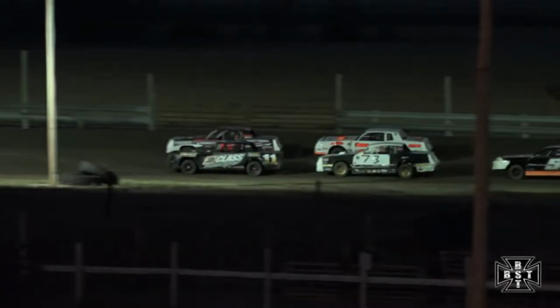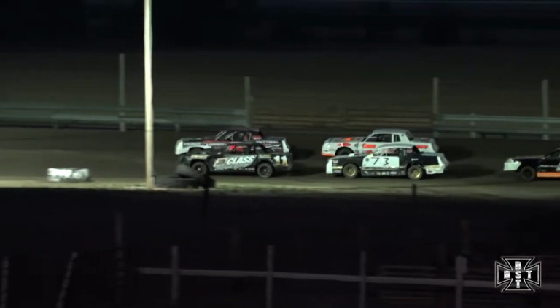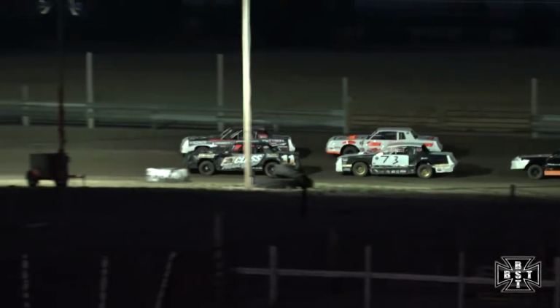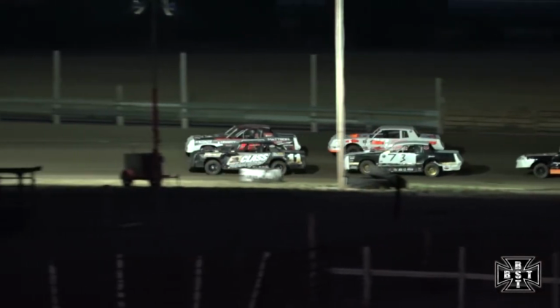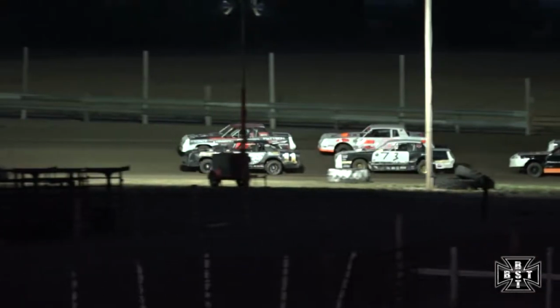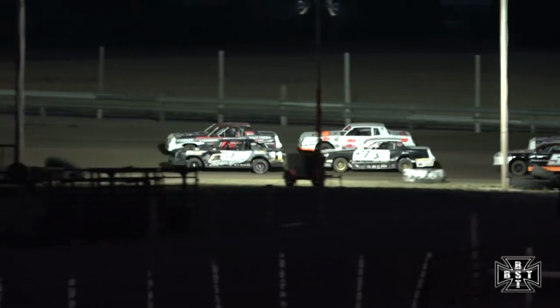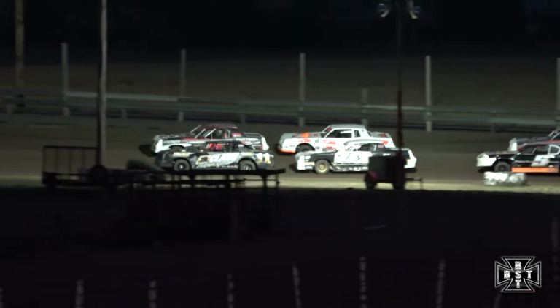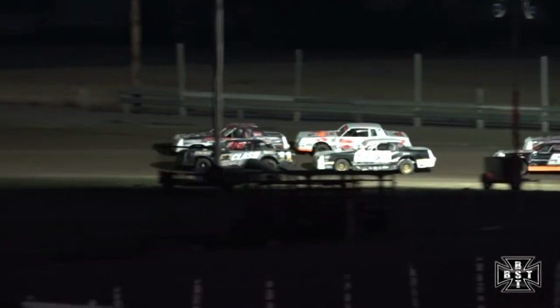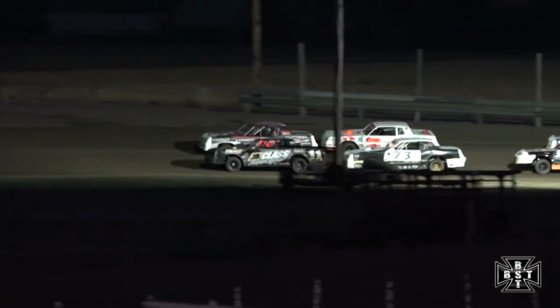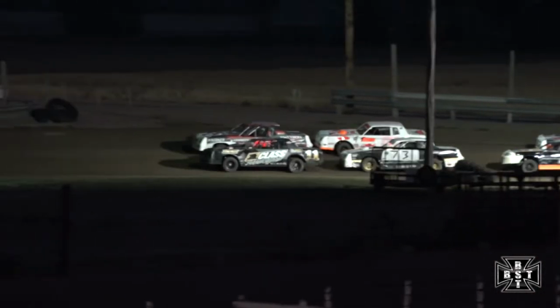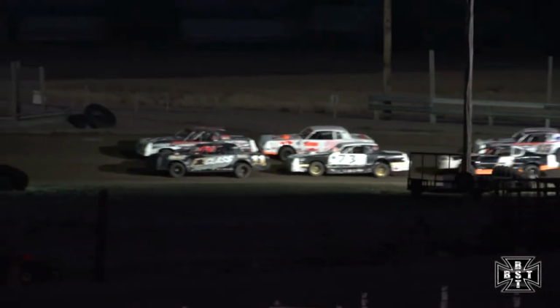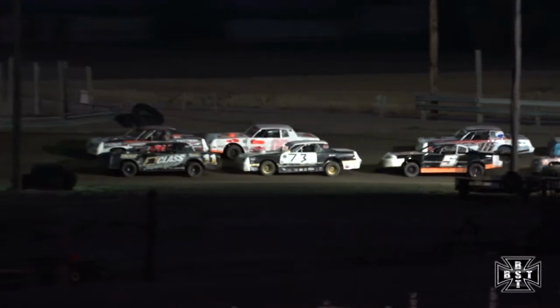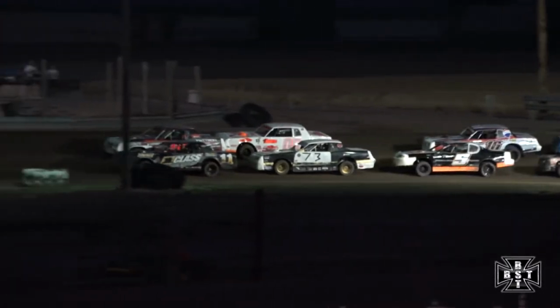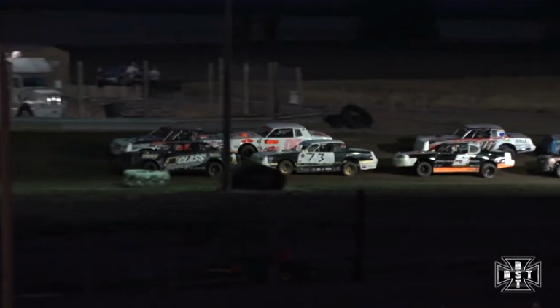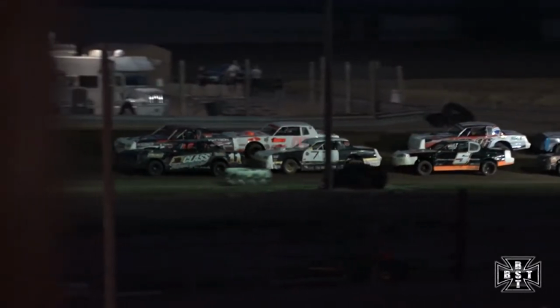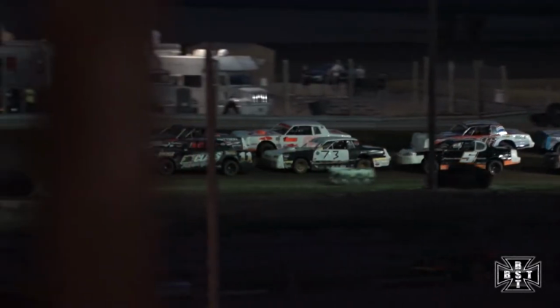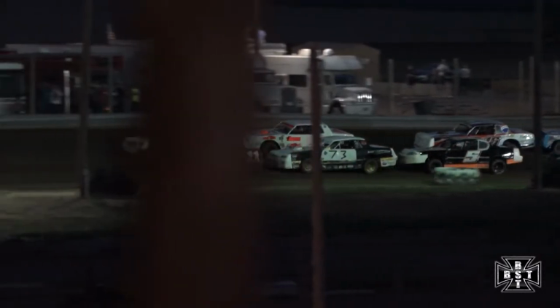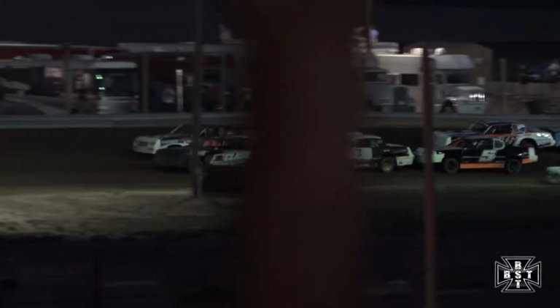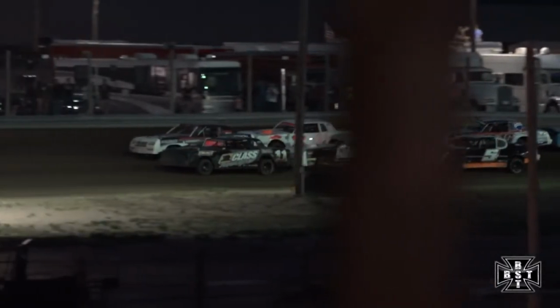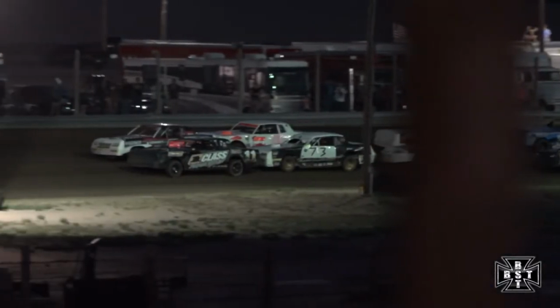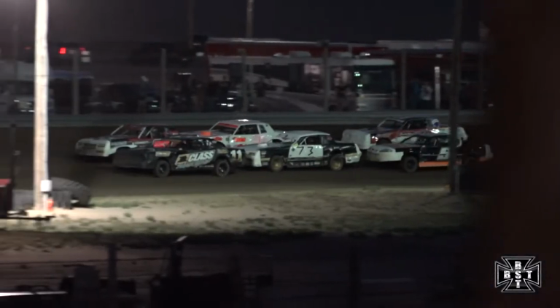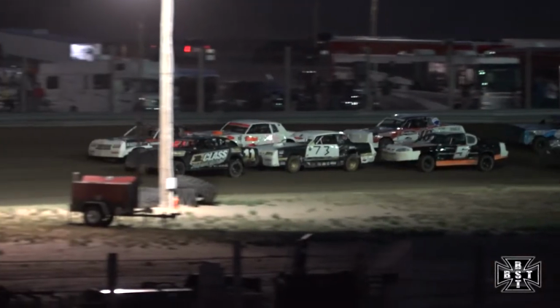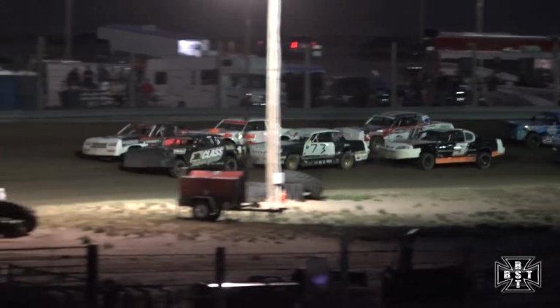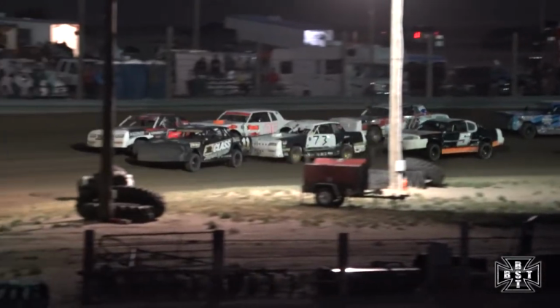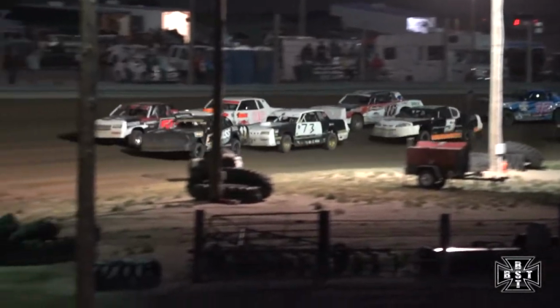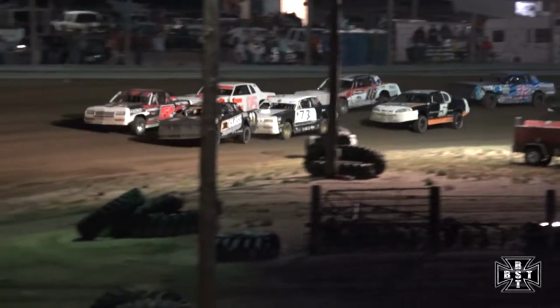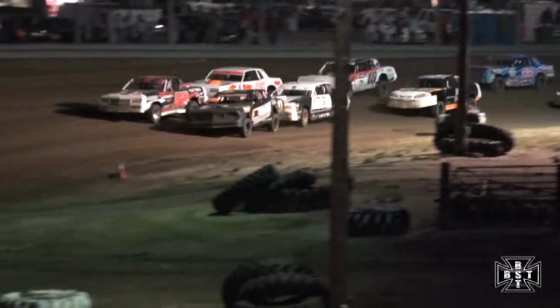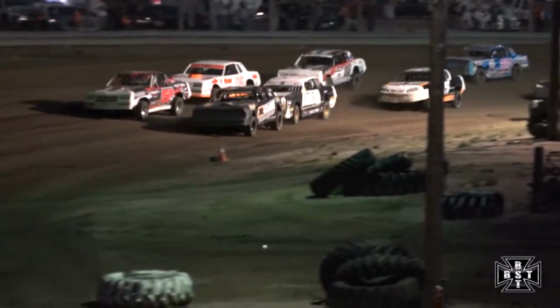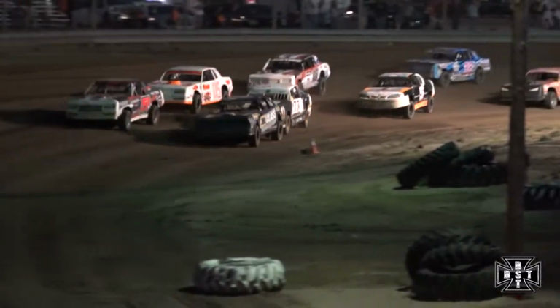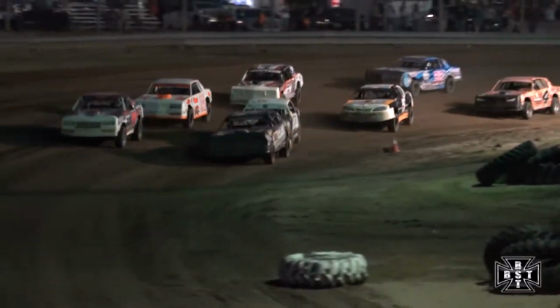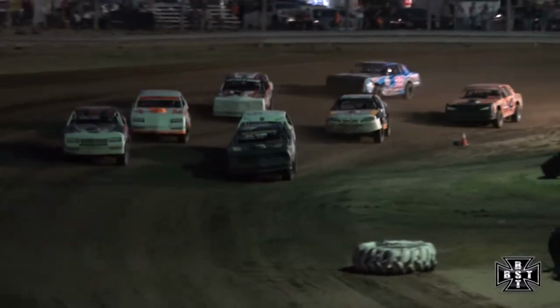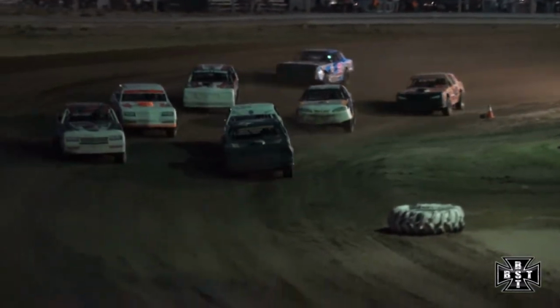We'll work through corners three and four. Barrett Wagner making the trip out of Kansas. Three states represented here in the IMCA Stock Cars tonight. We're going to fire him off out of corner number four. Stock Cars underway.